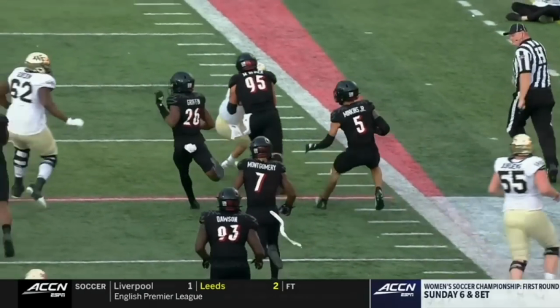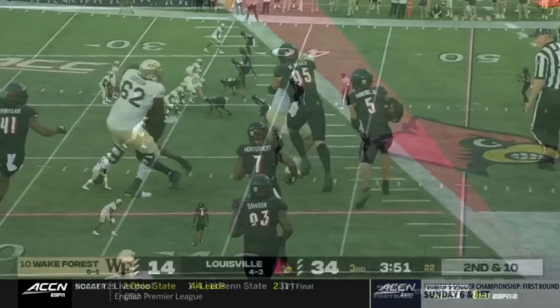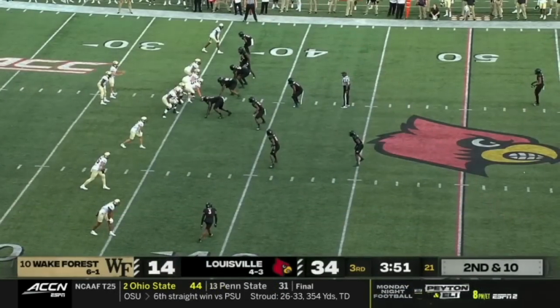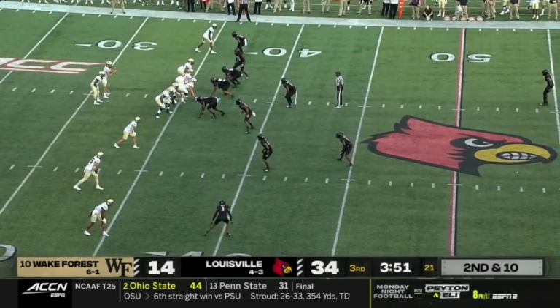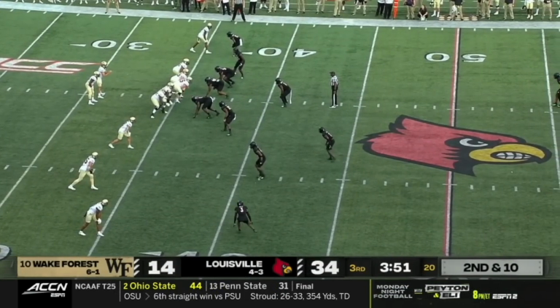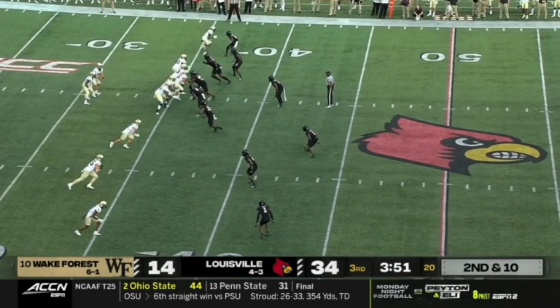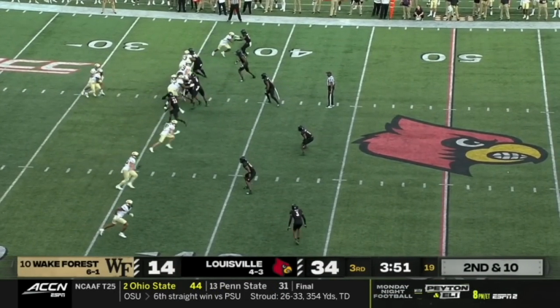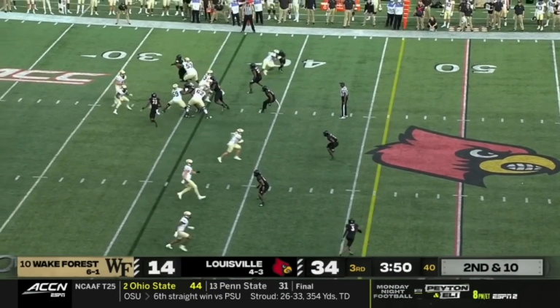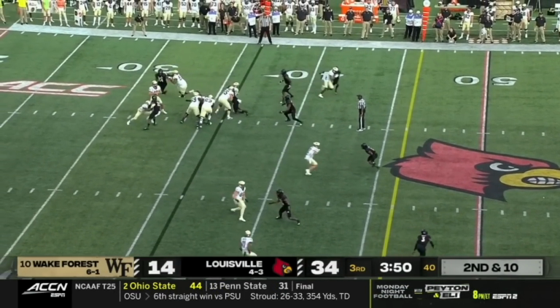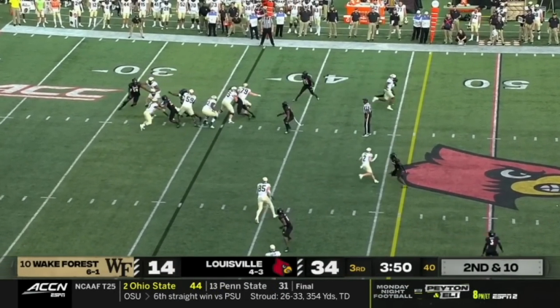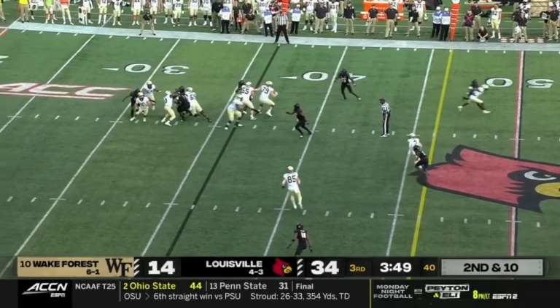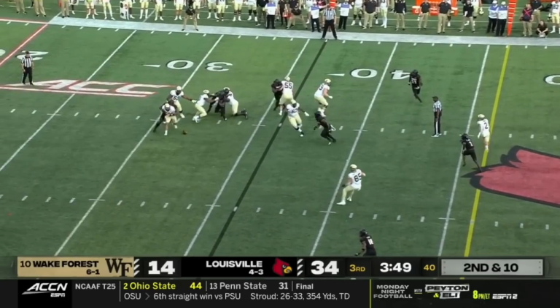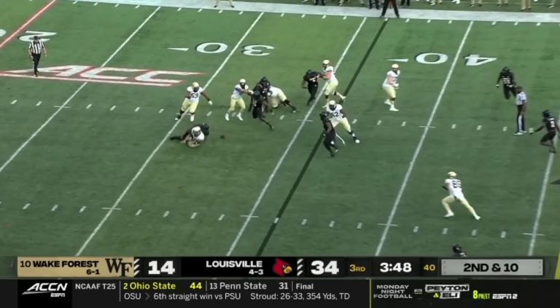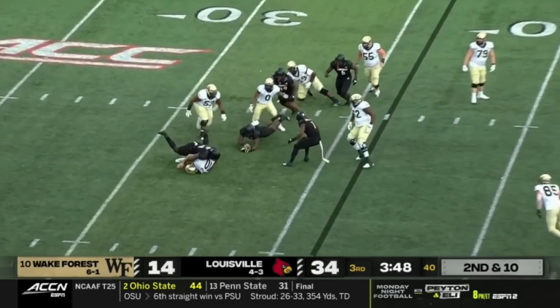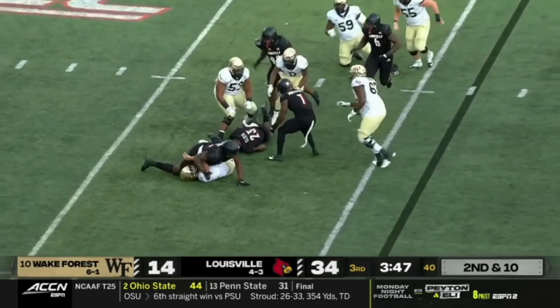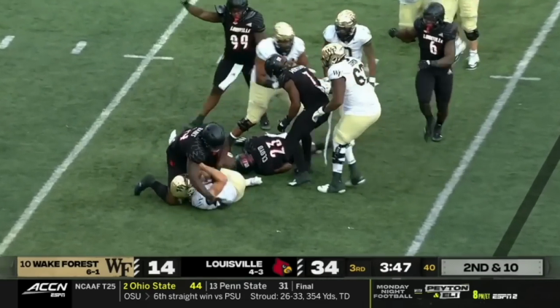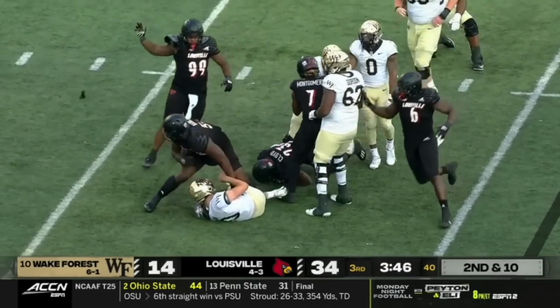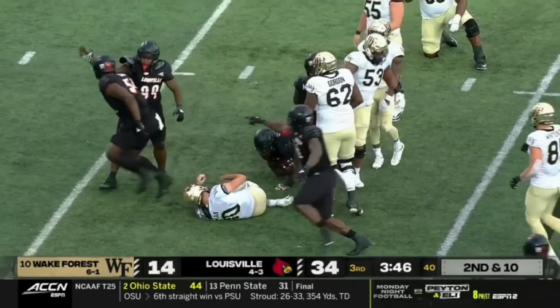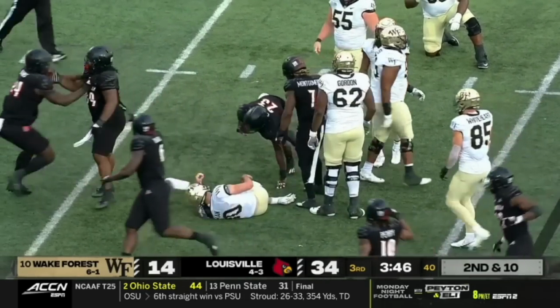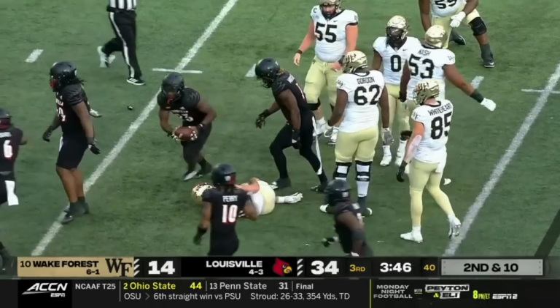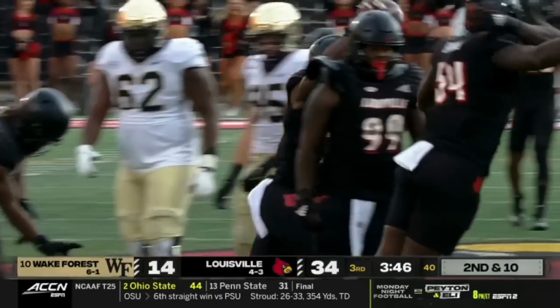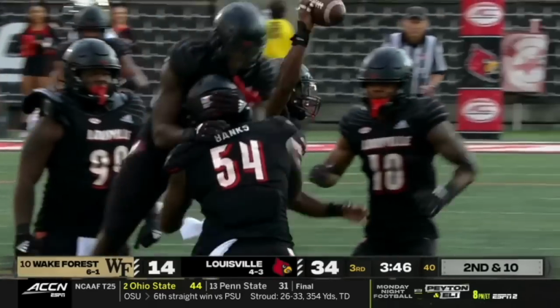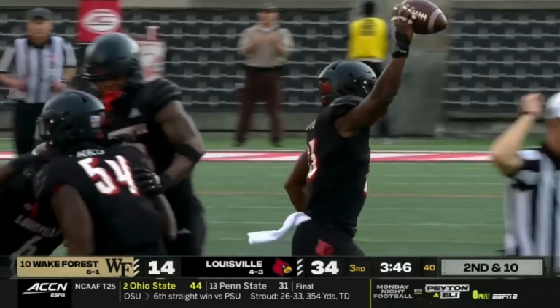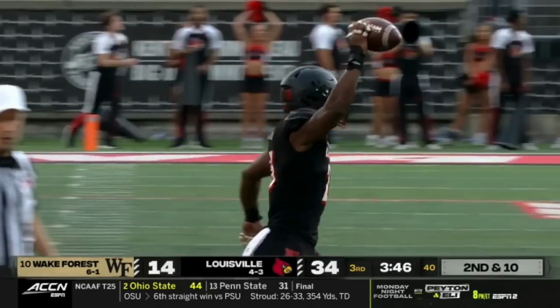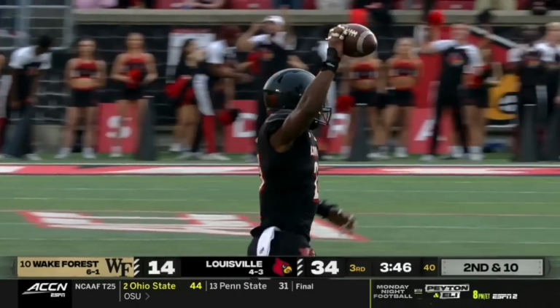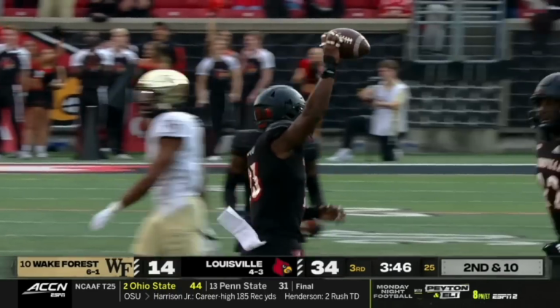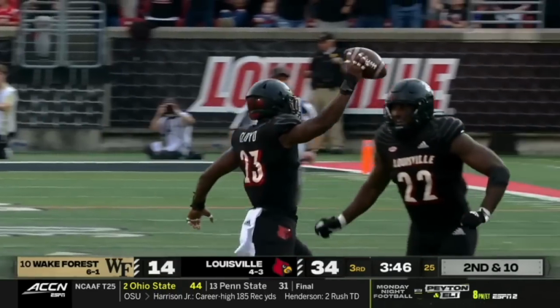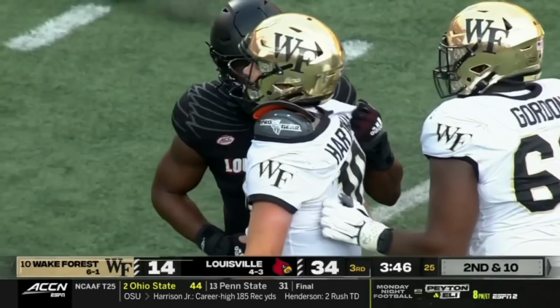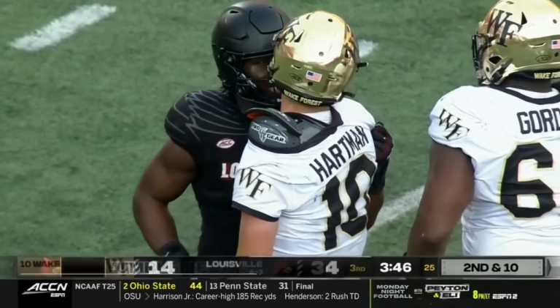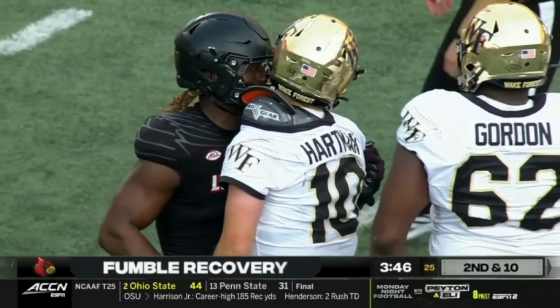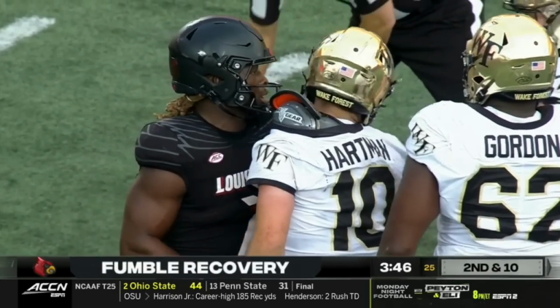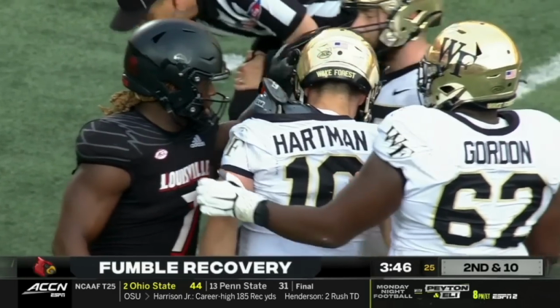Louisville — the first team that averages 41 points per game. Hartman in trouble, lost it again. Five turnovers in the third quarter. The Cardinals have number 10 on the ropes.